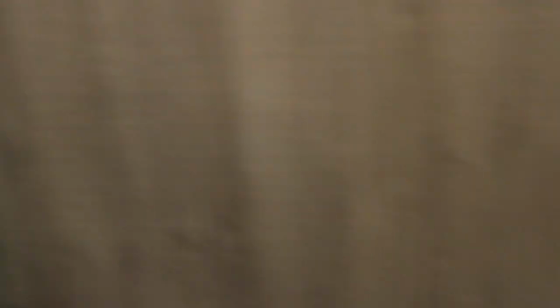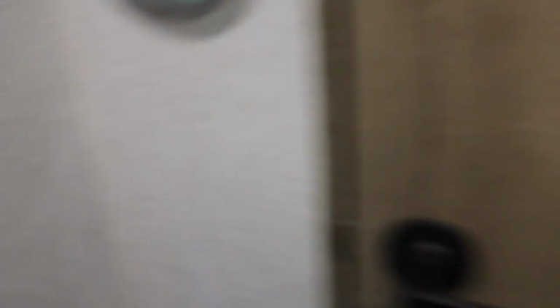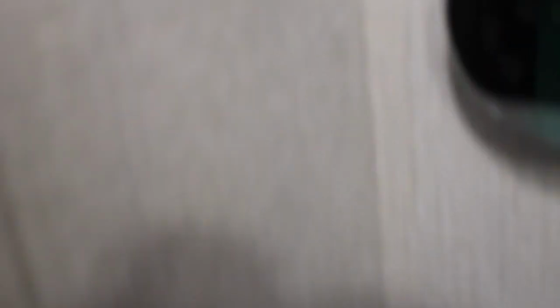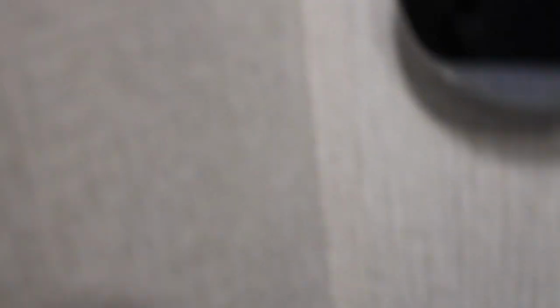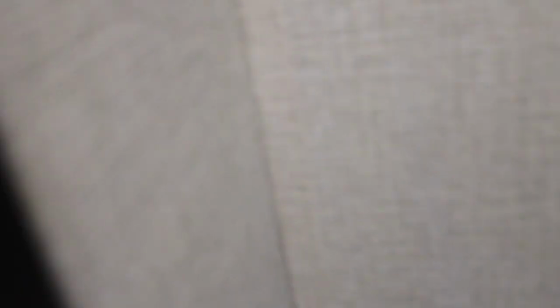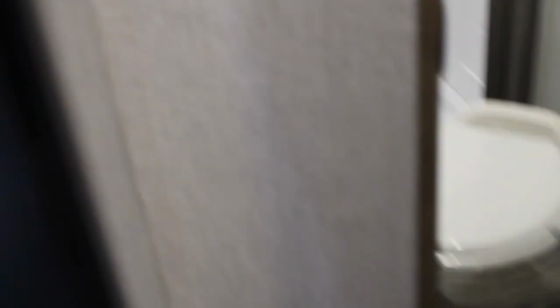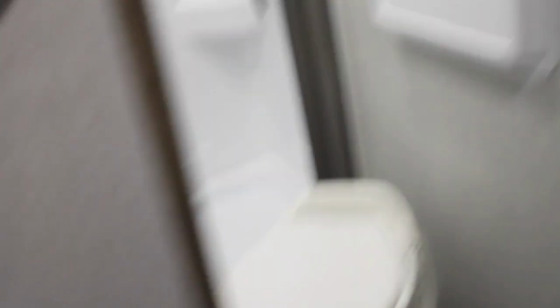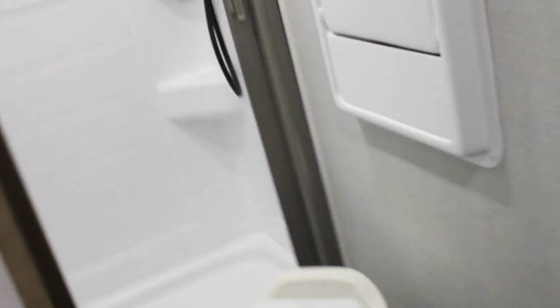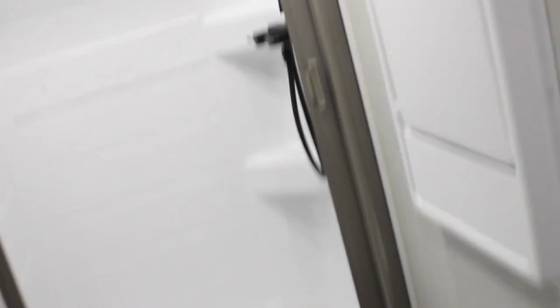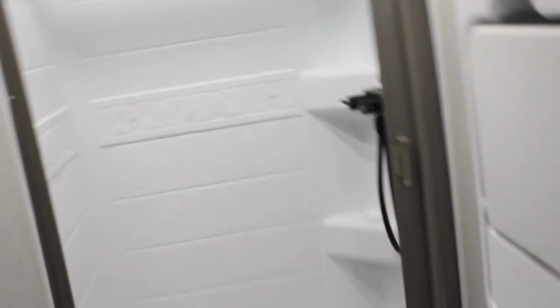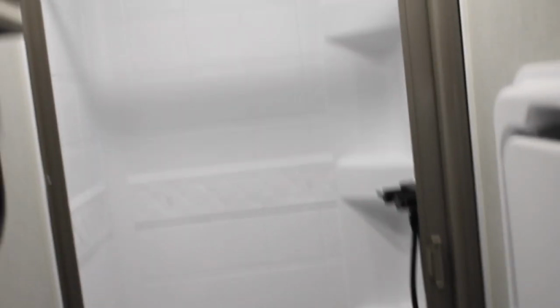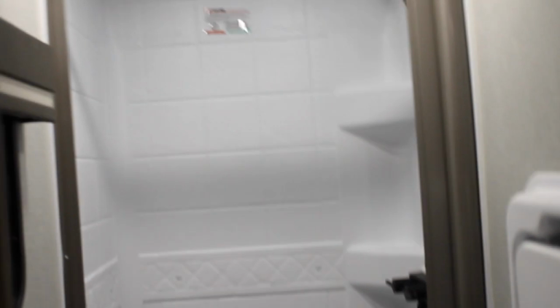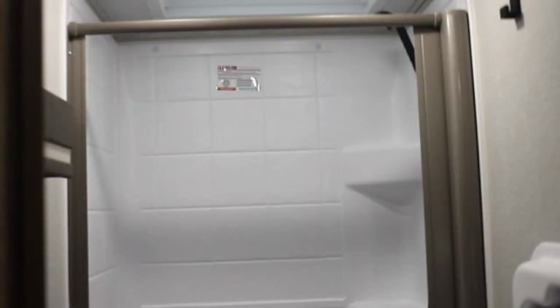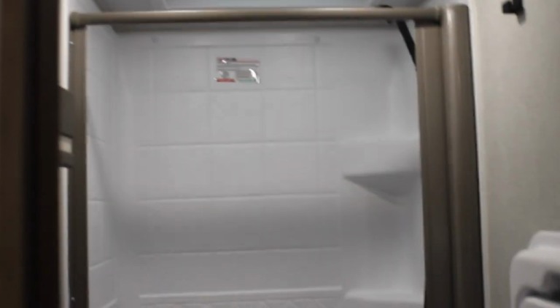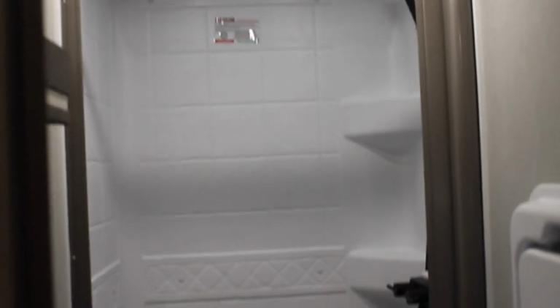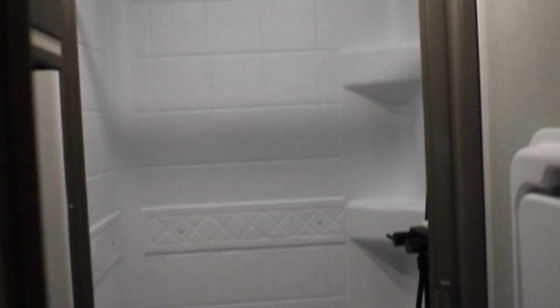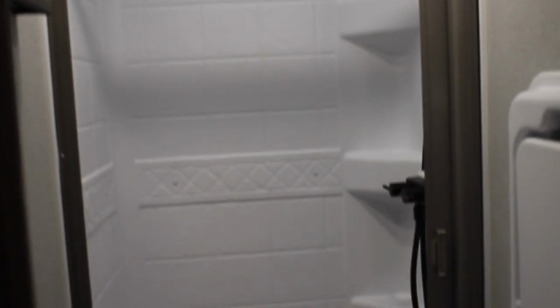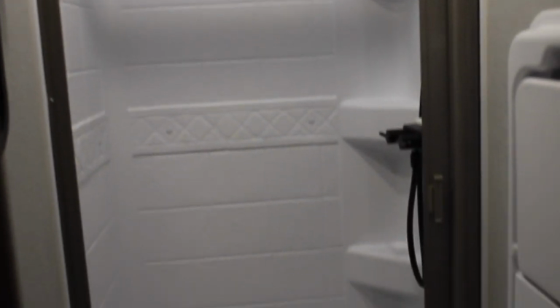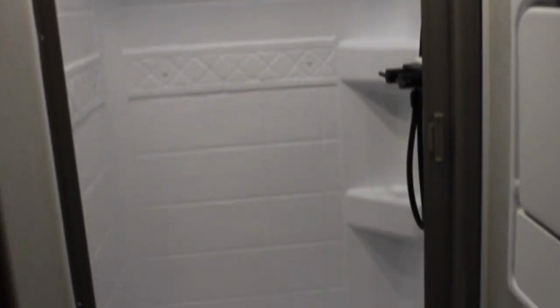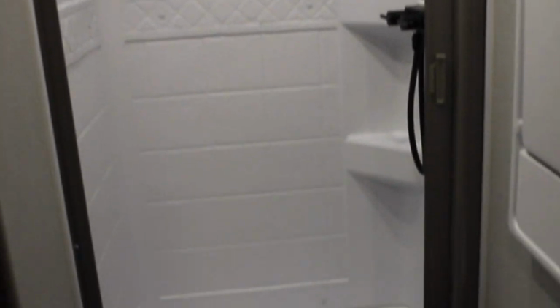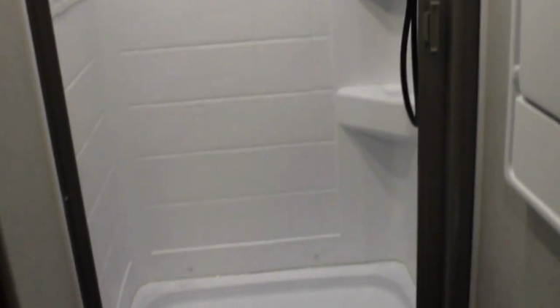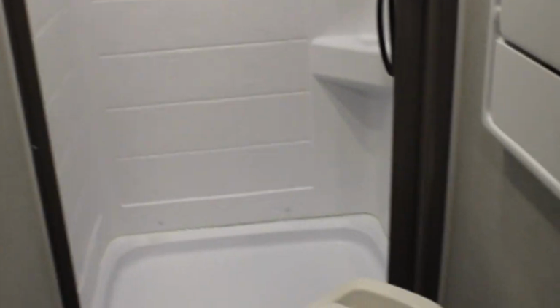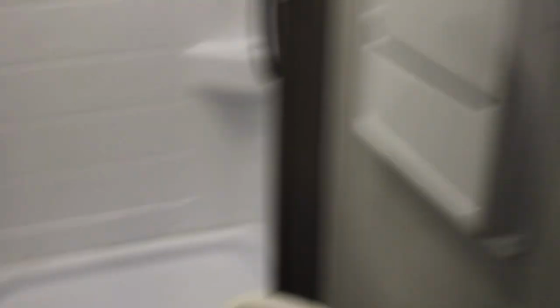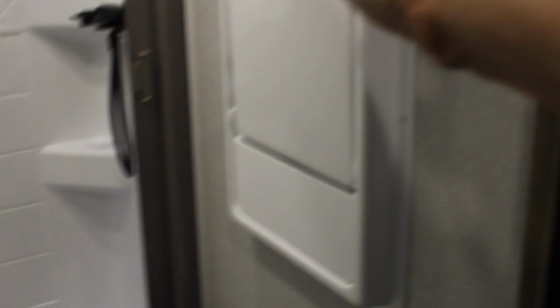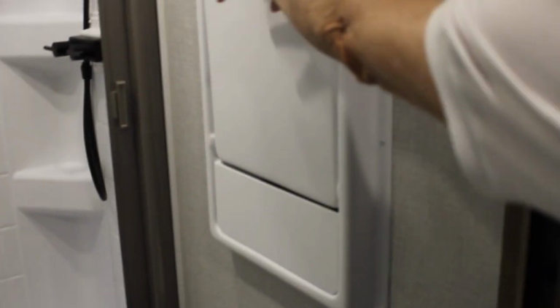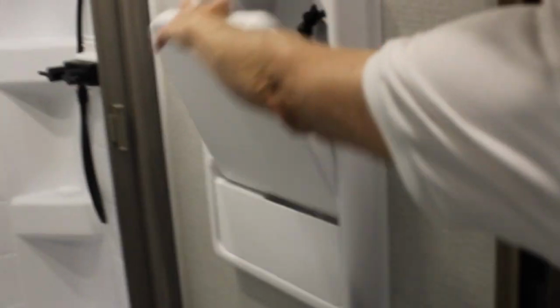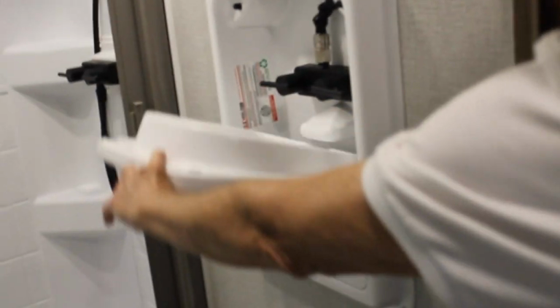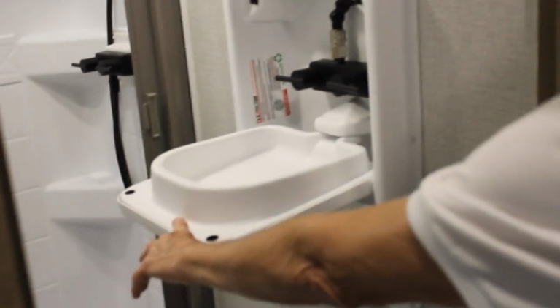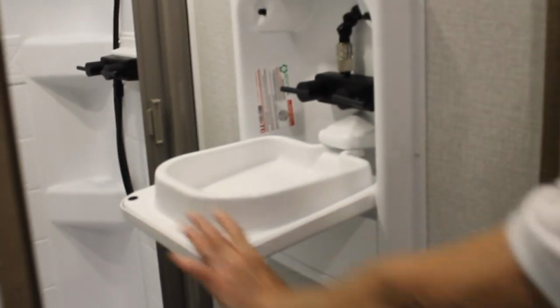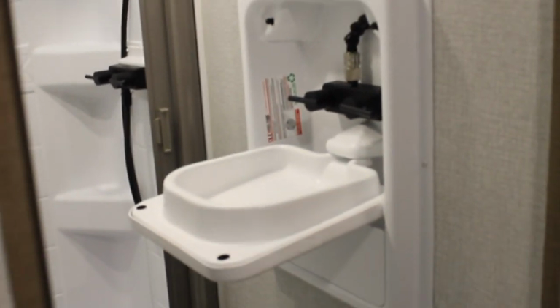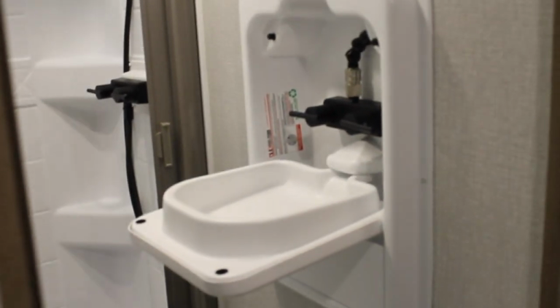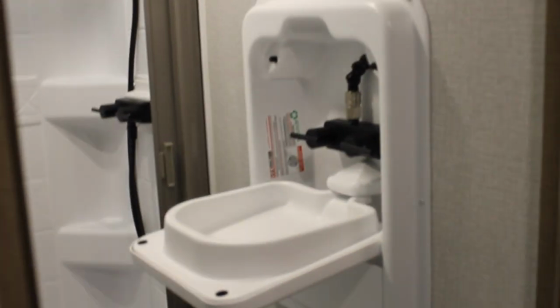And then here is the bathroom. It's got a complete full-size bathroom — toilet, shower, and sink. Neat.